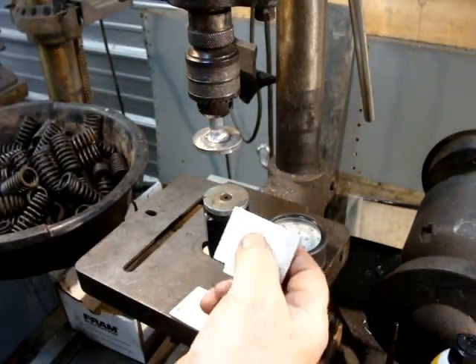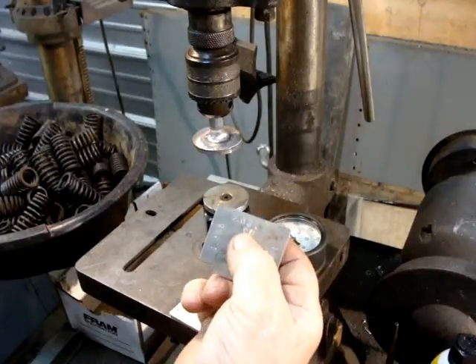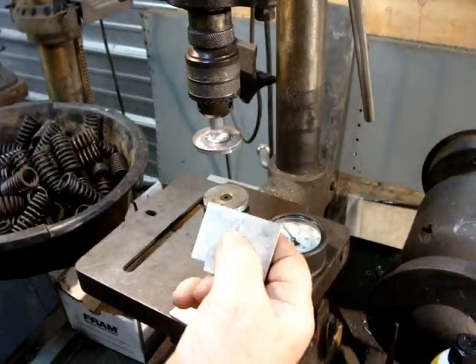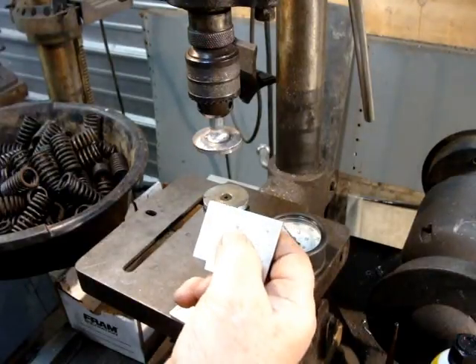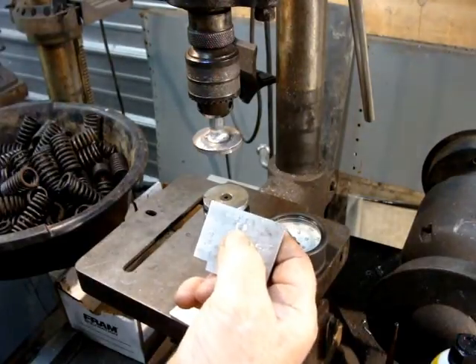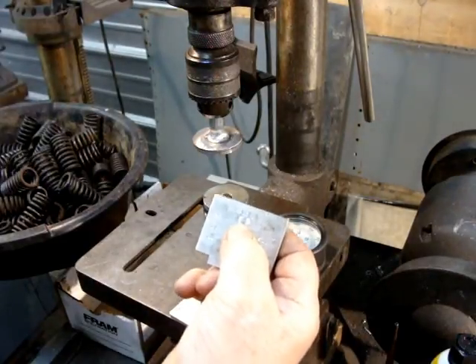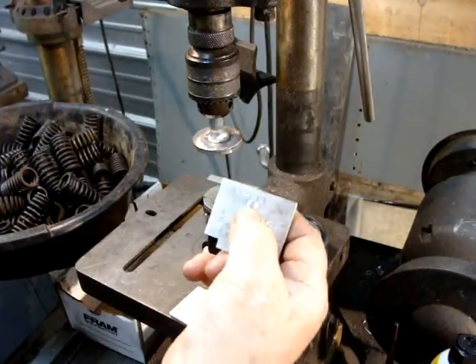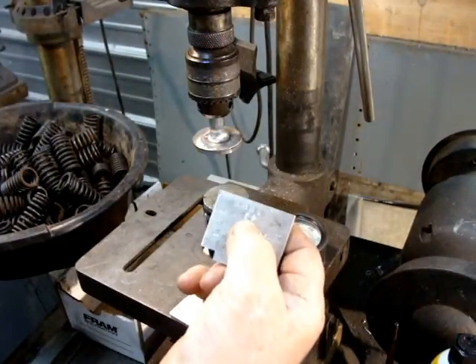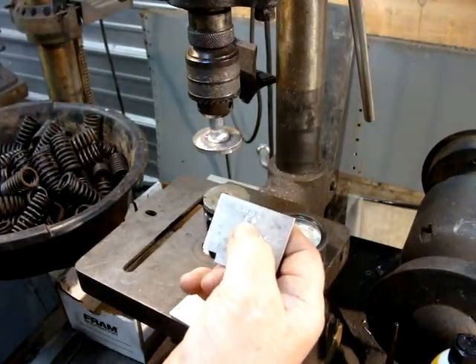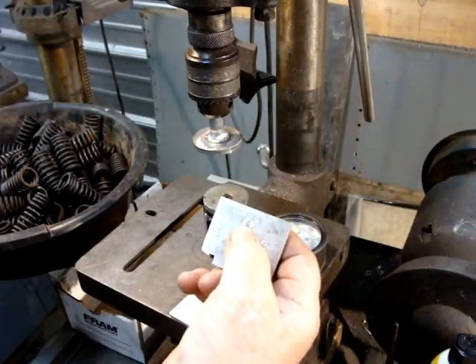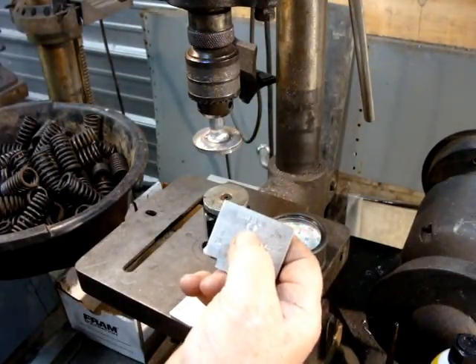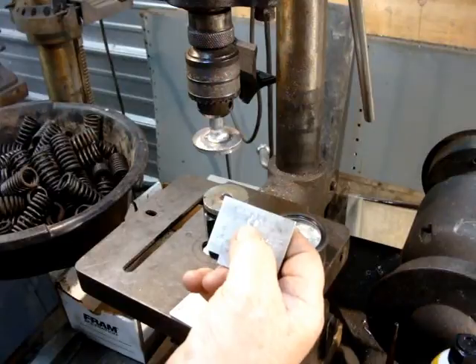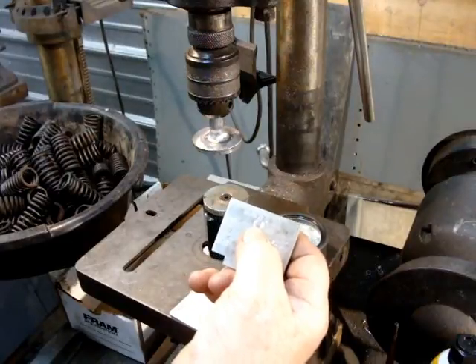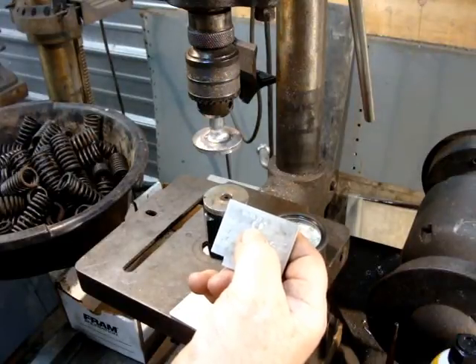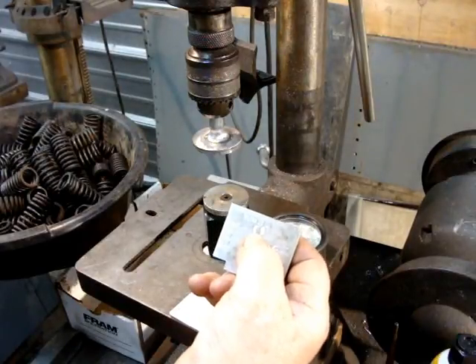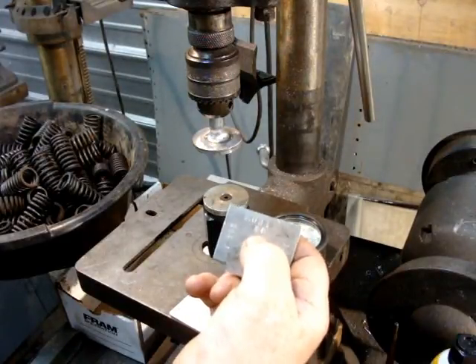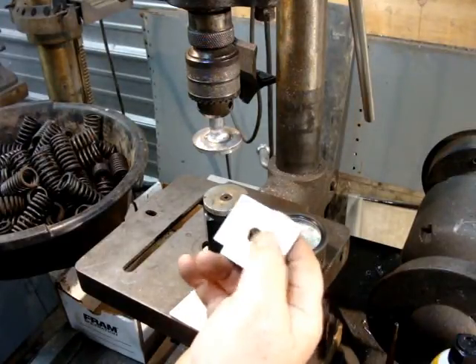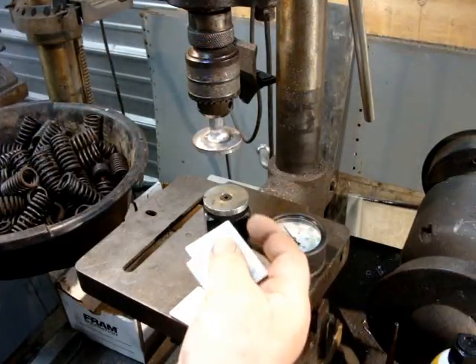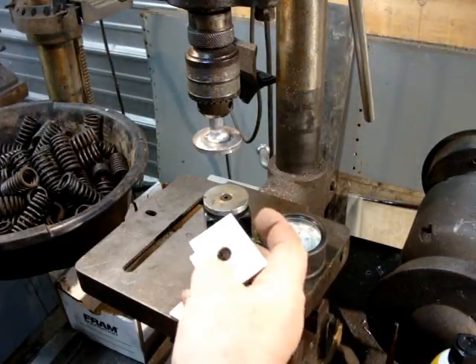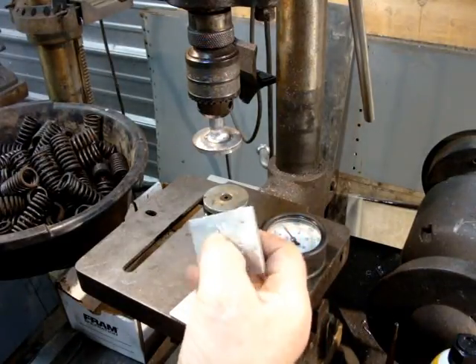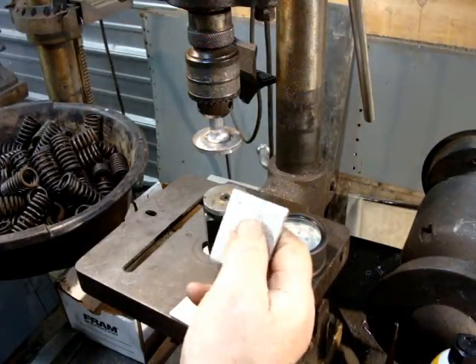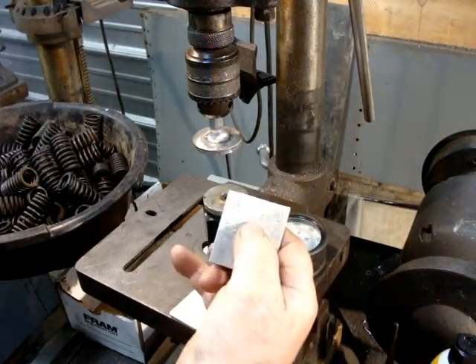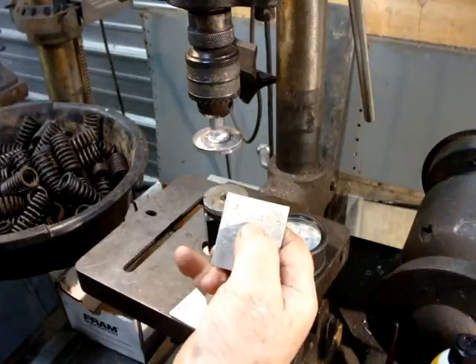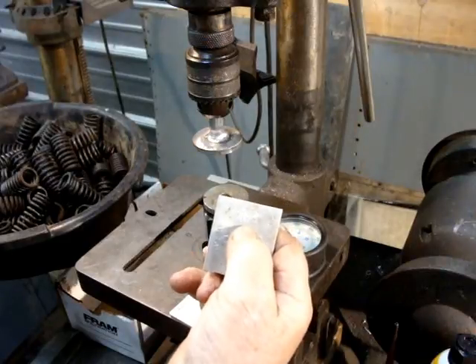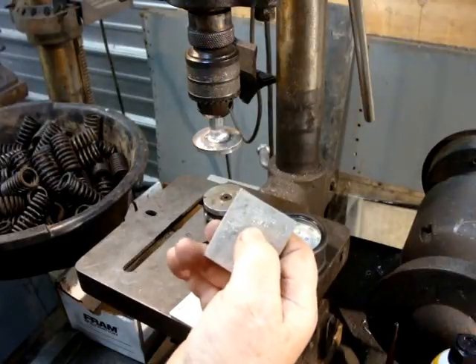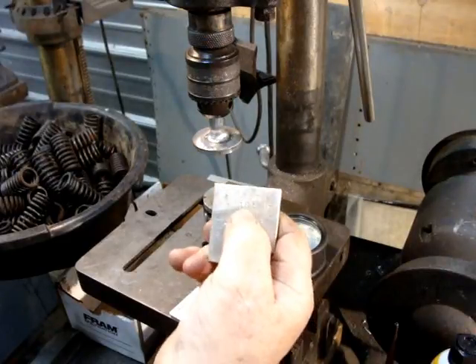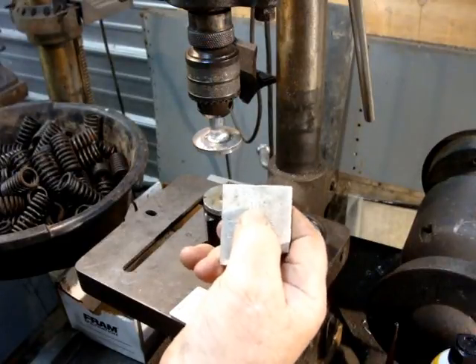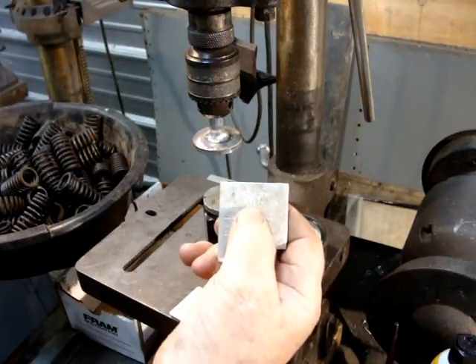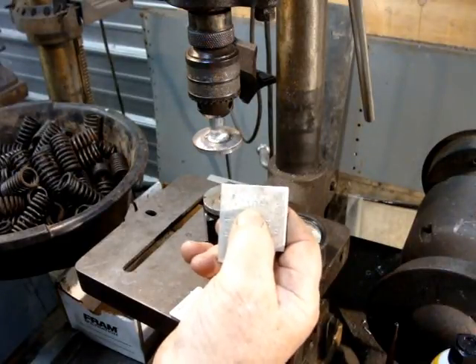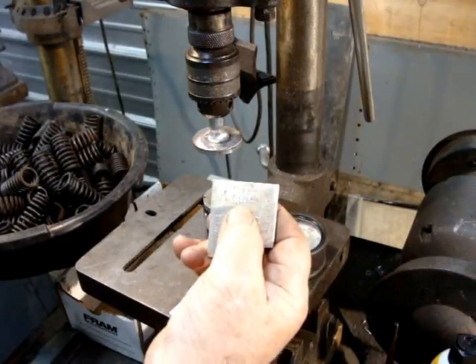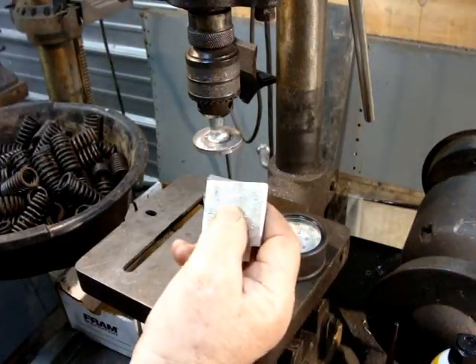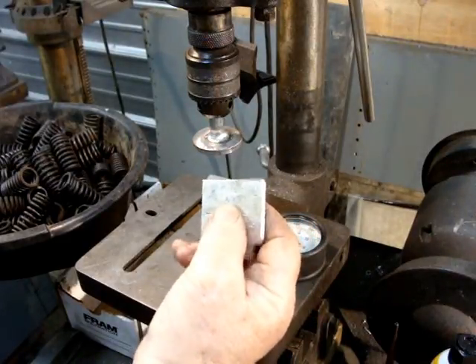So if you look at it, it says 2.031 — that's the installed height of an R2 valve on a Studebaker, and it should be 90 pounds. And then the next longest length is 1.750, and that's at a 281 valve lift — it should be about 135 pounds.